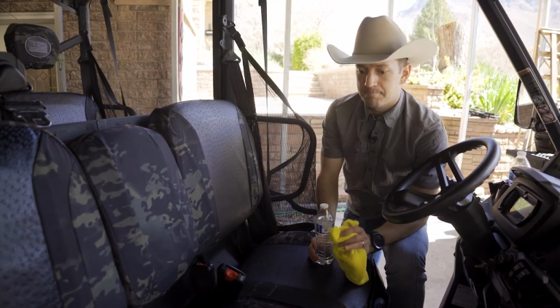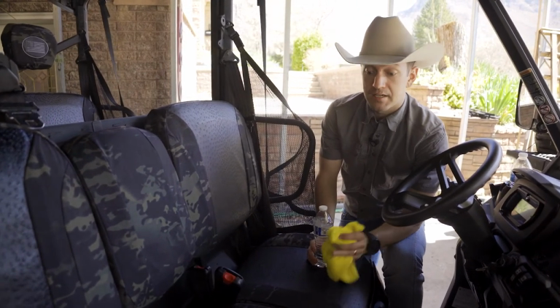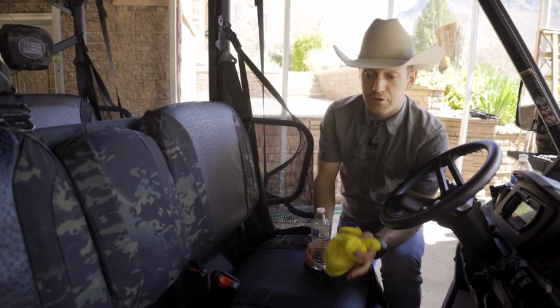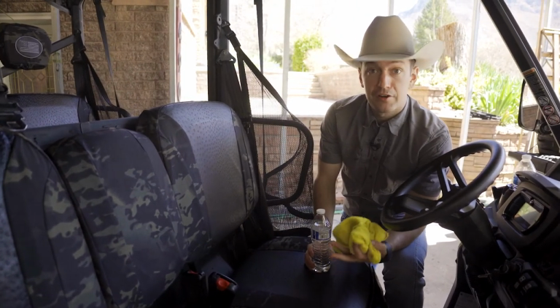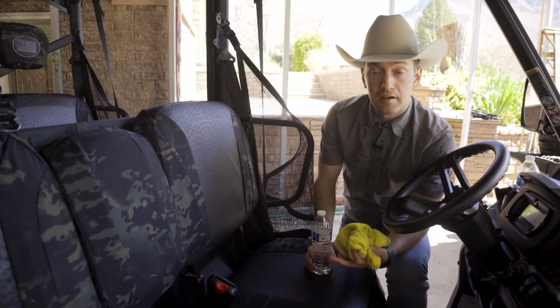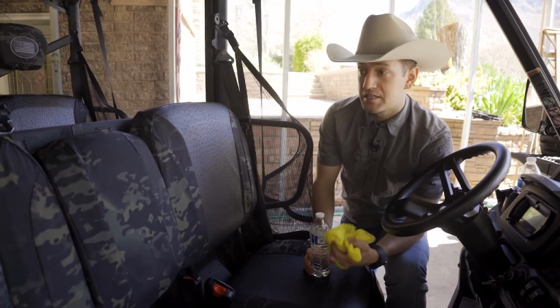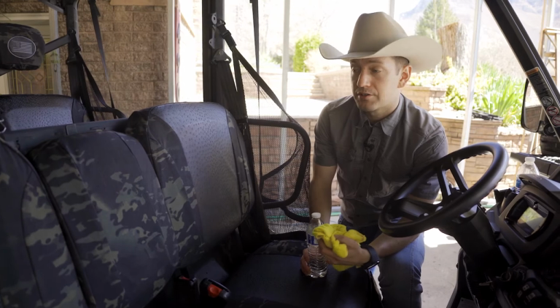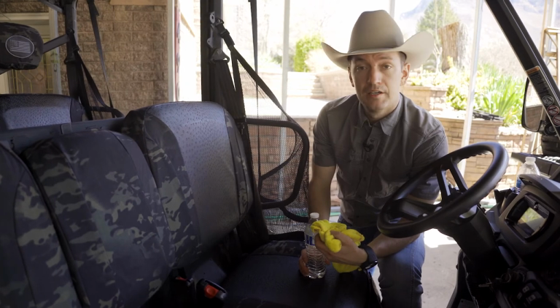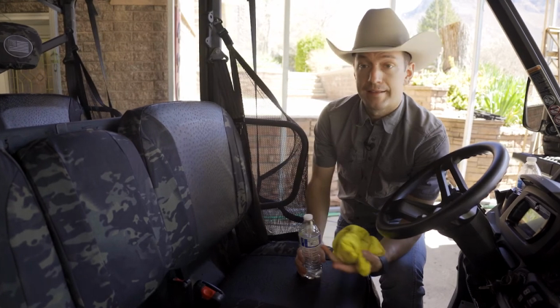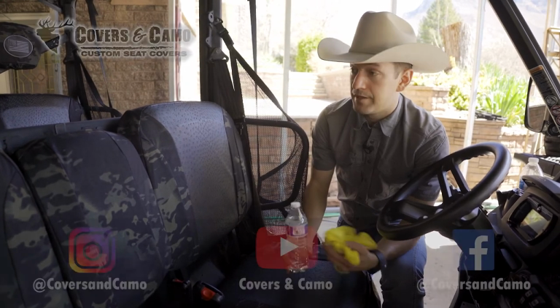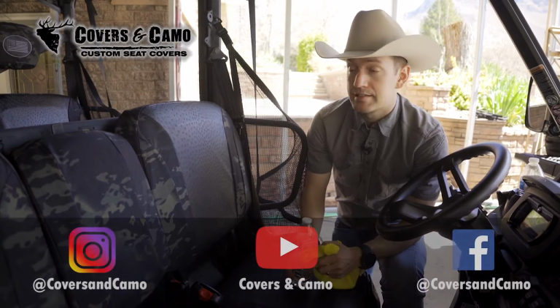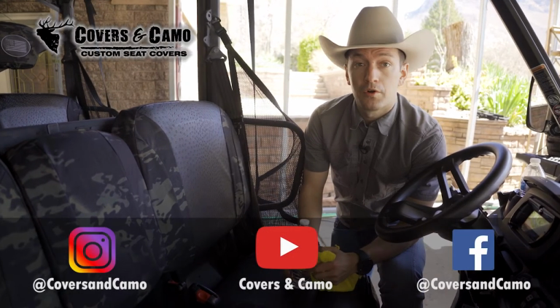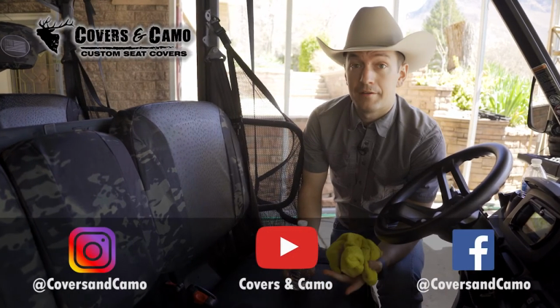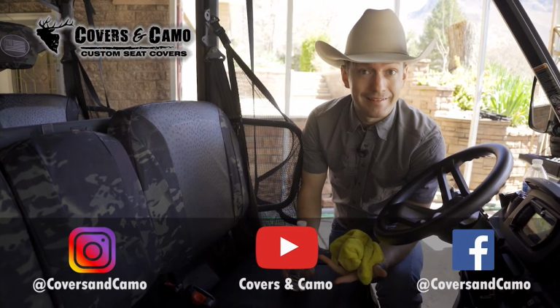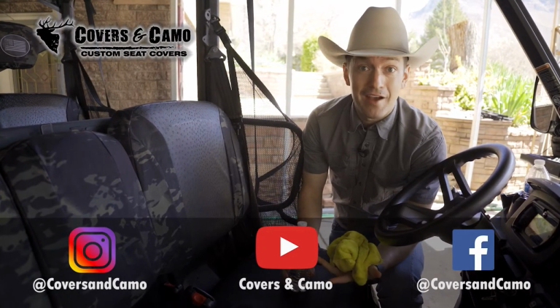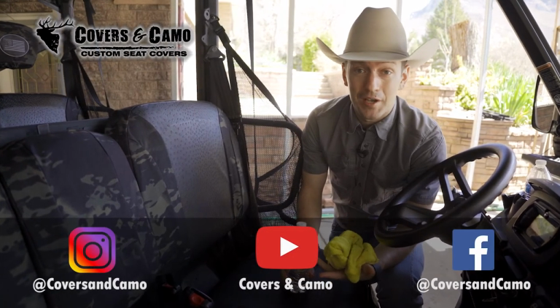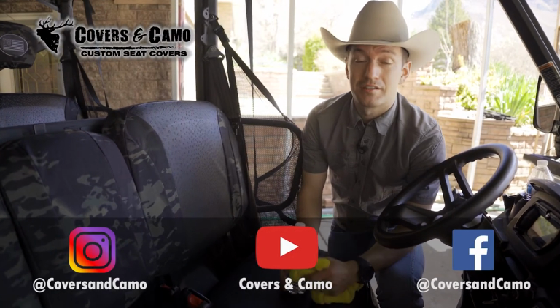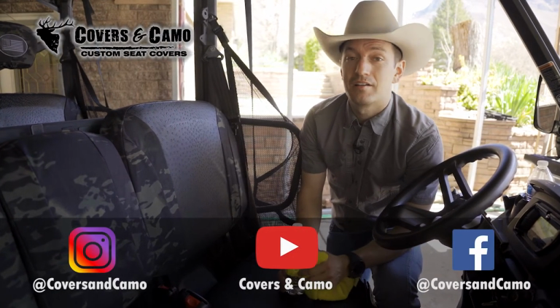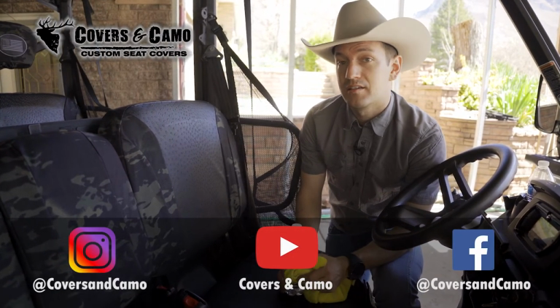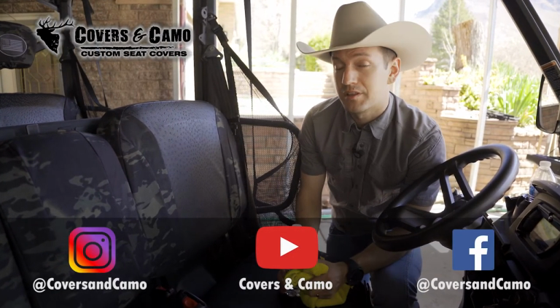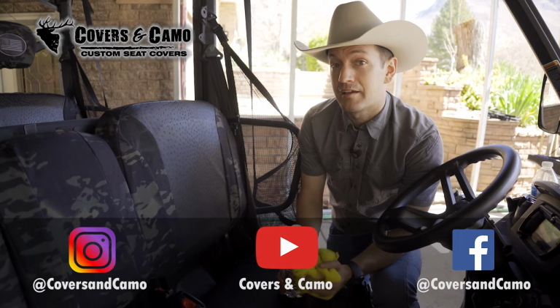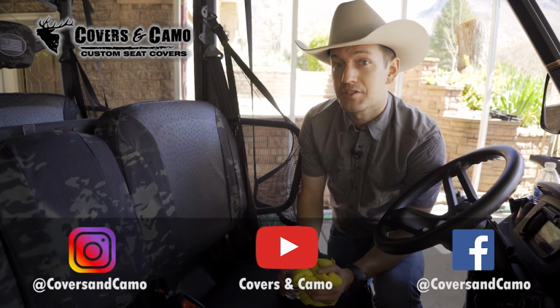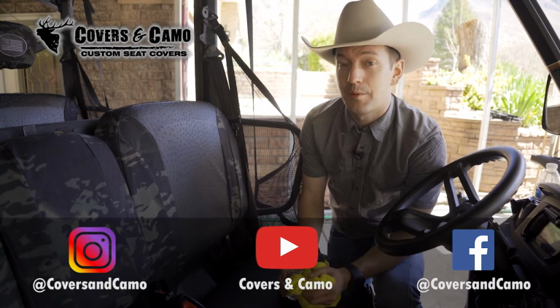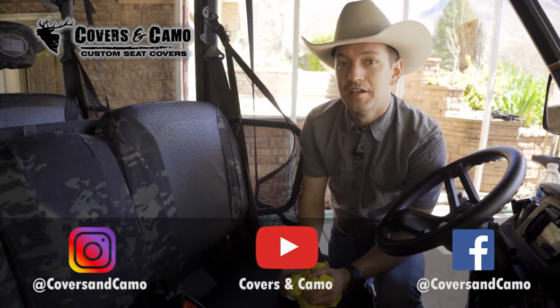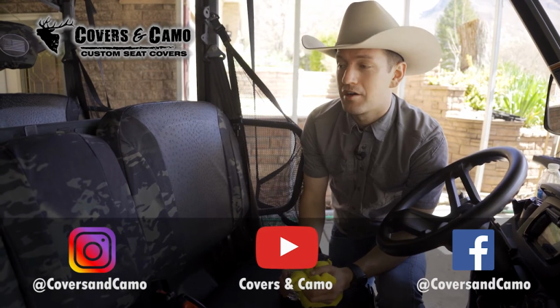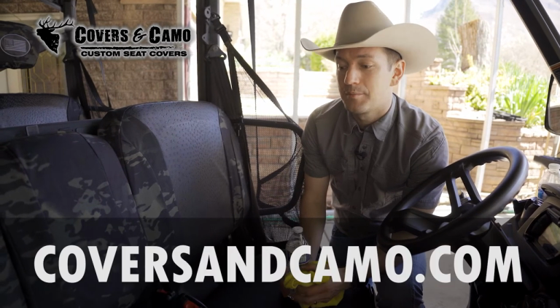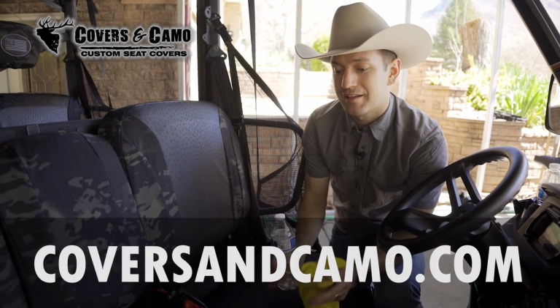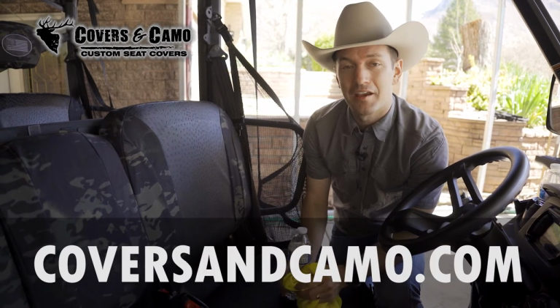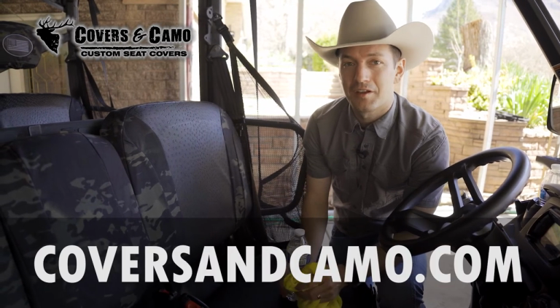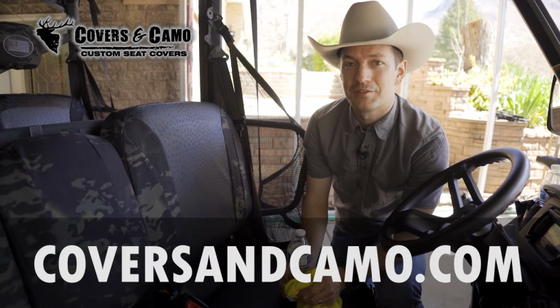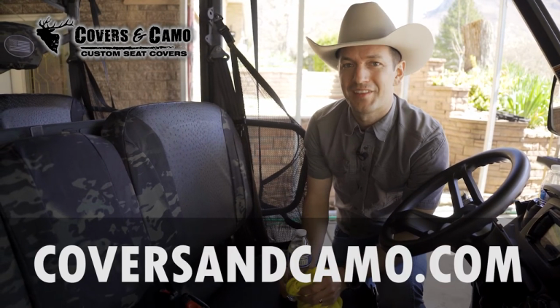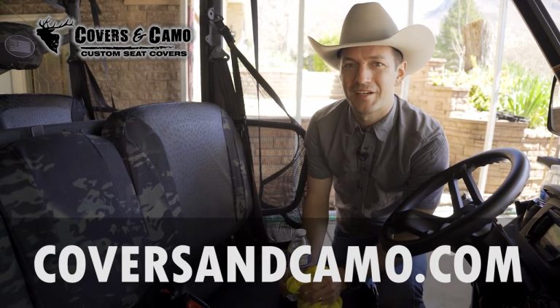That's how you care for the 600 denier nylon materials. If you have any questions, contact us at coversandcamo.com. That's how you care for the covers — thanks so much.